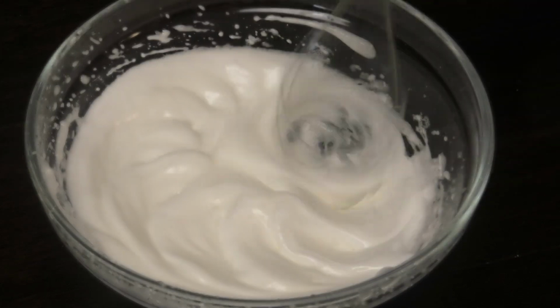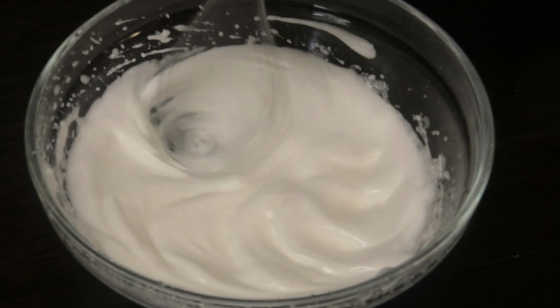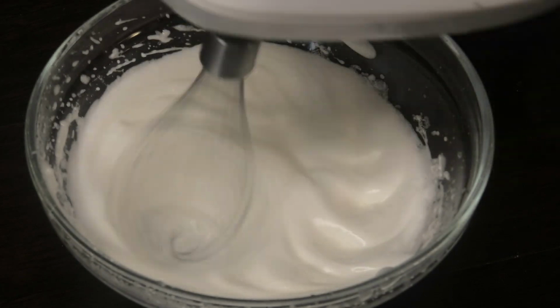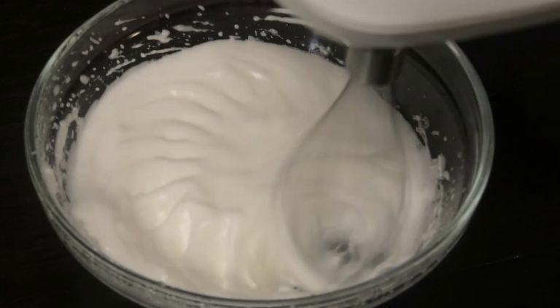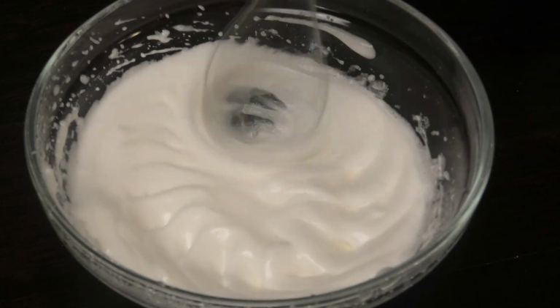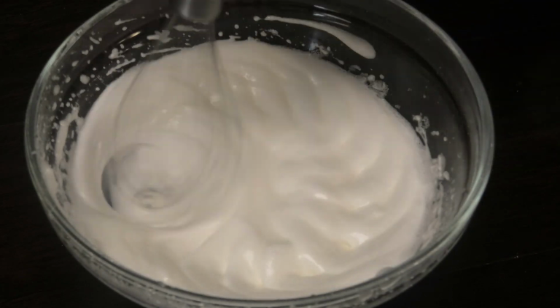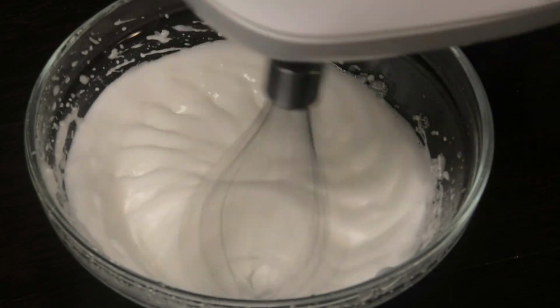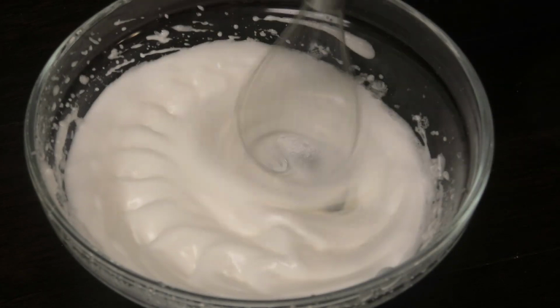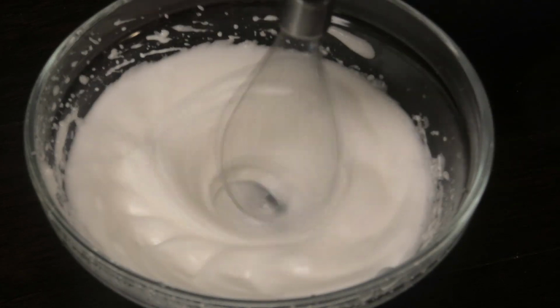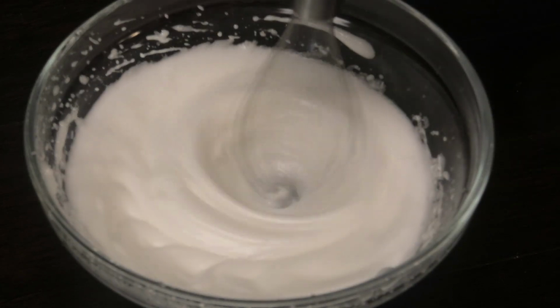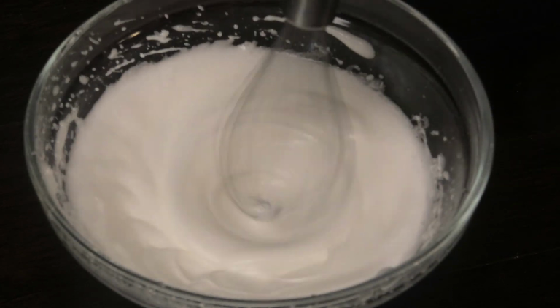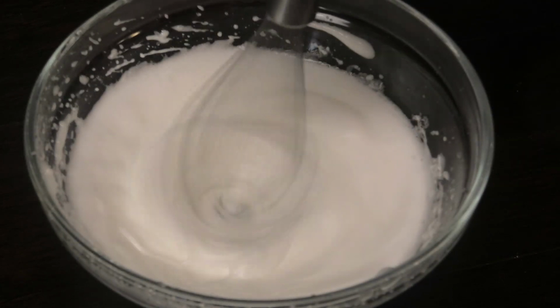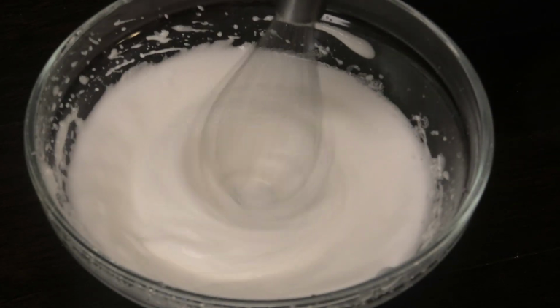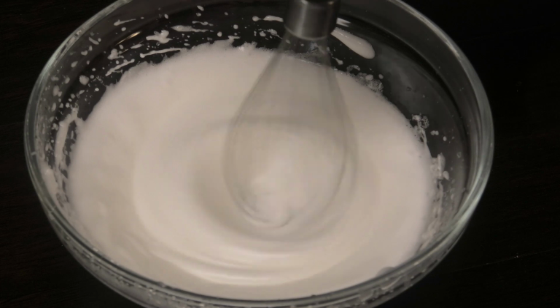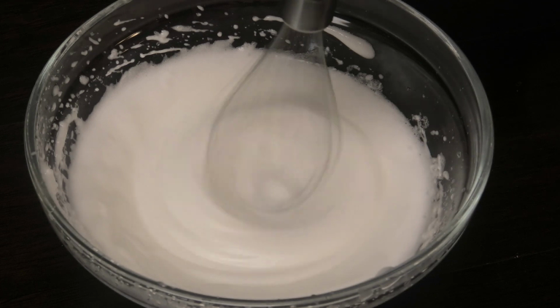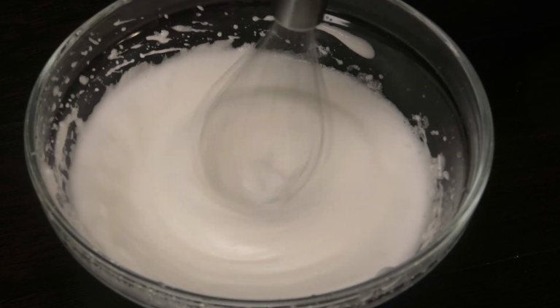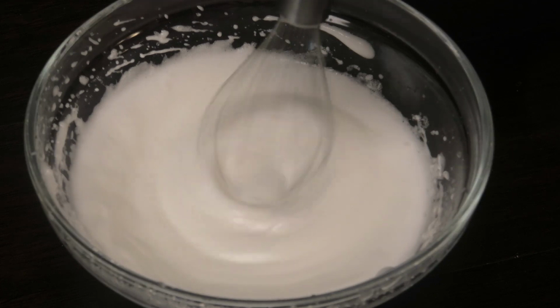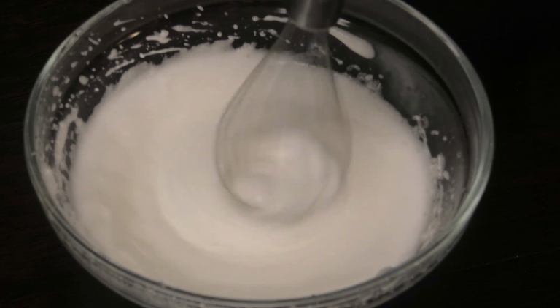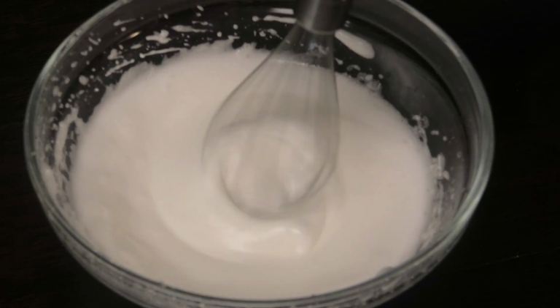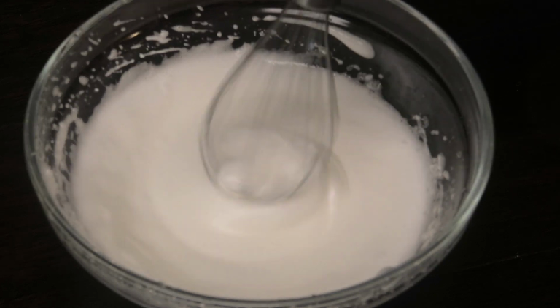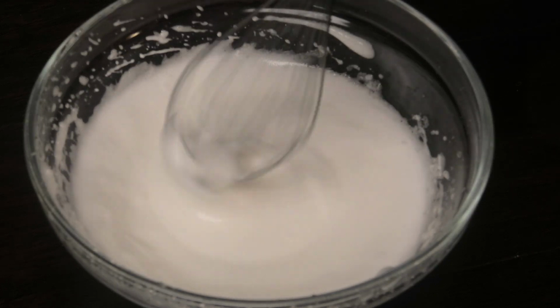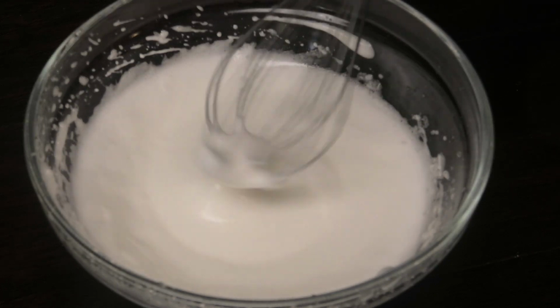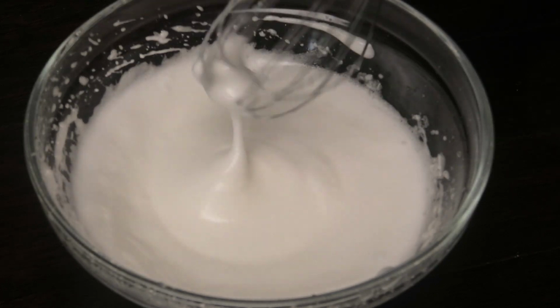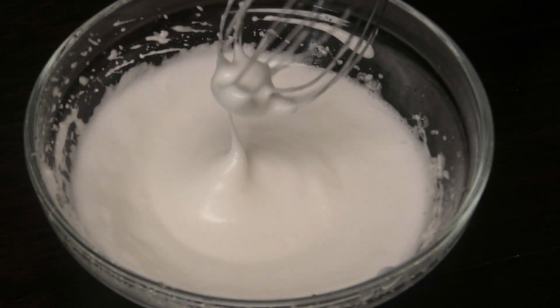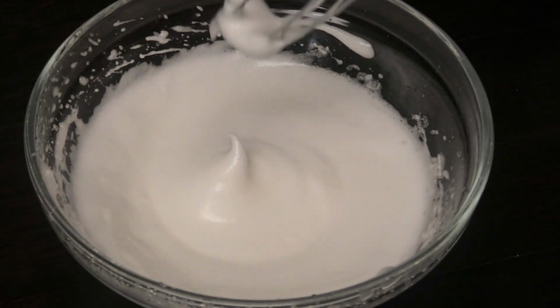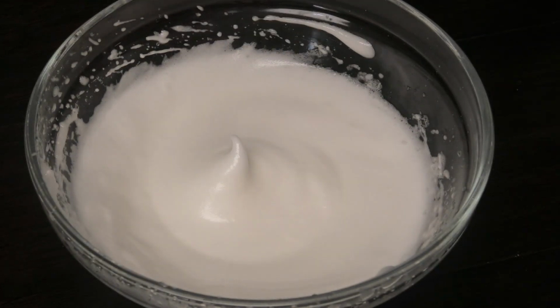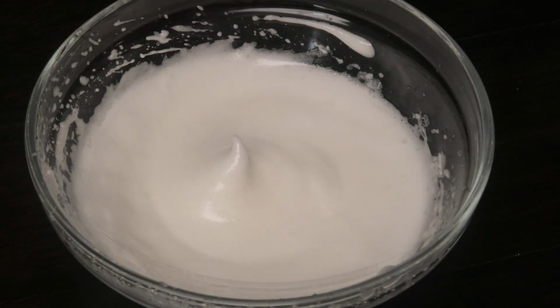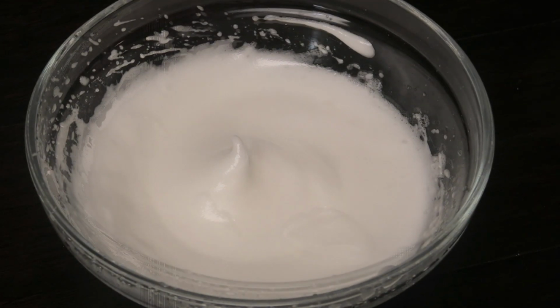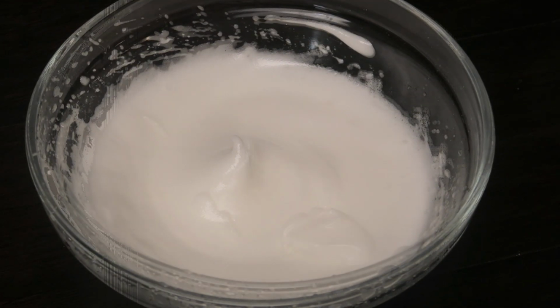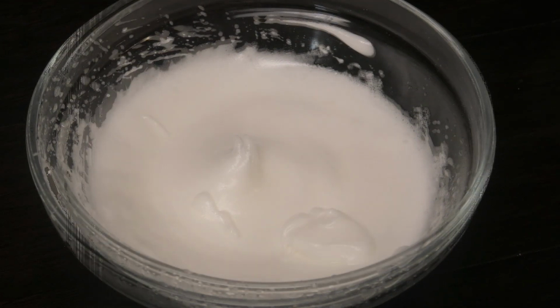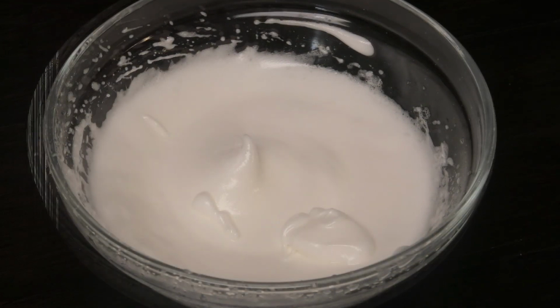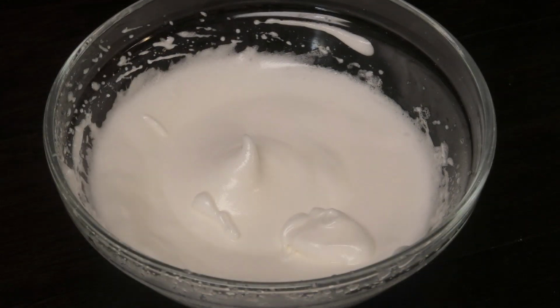If it's deflating on you then your sugar syrup is the problem. You need that syrup to be a really sticky consistency. You should see soft peaks.